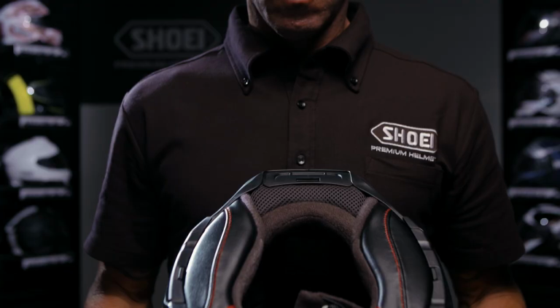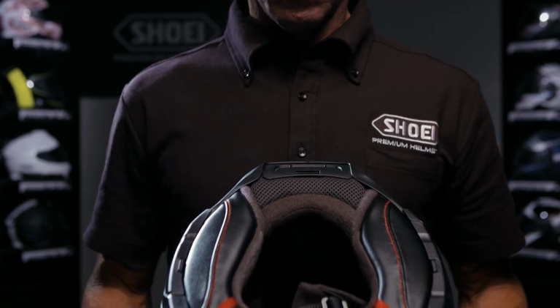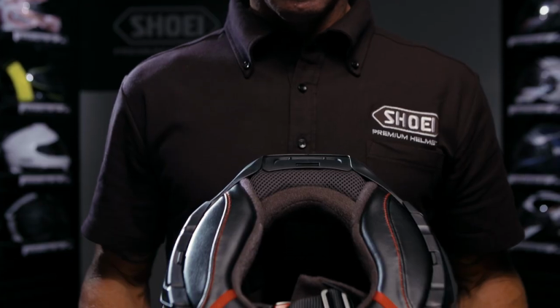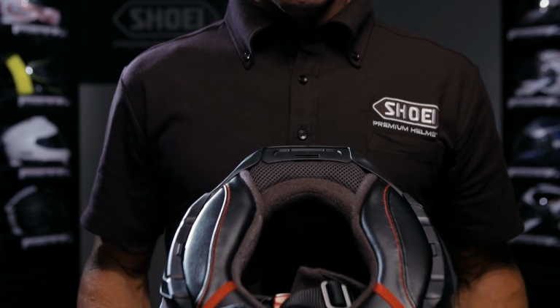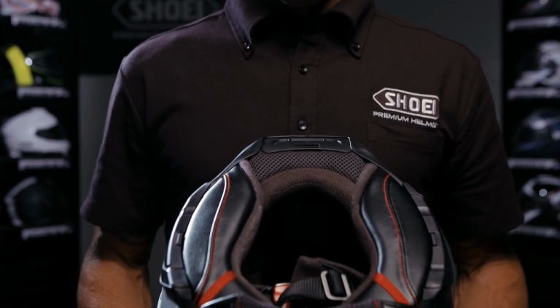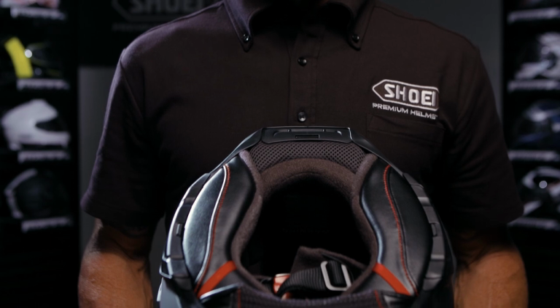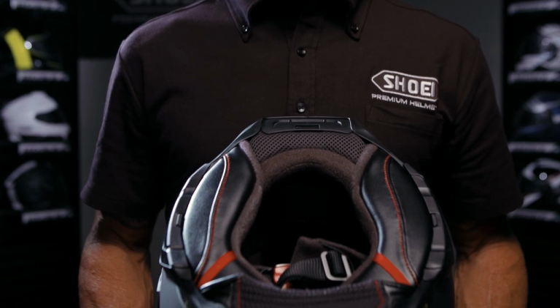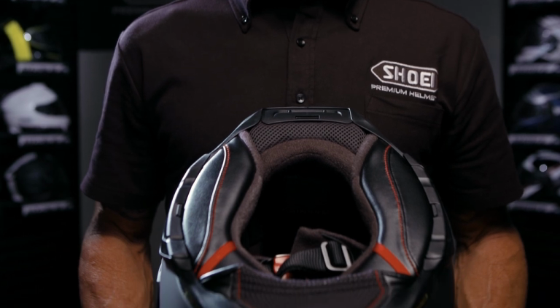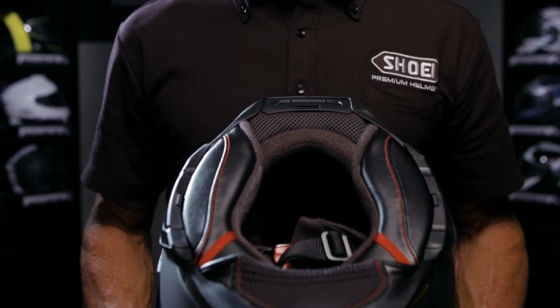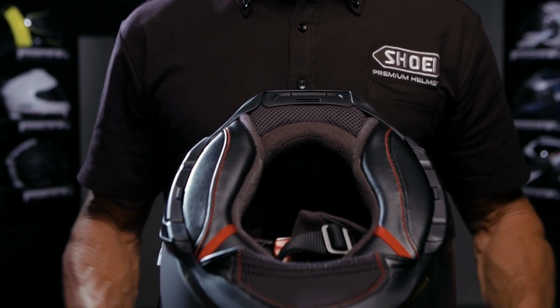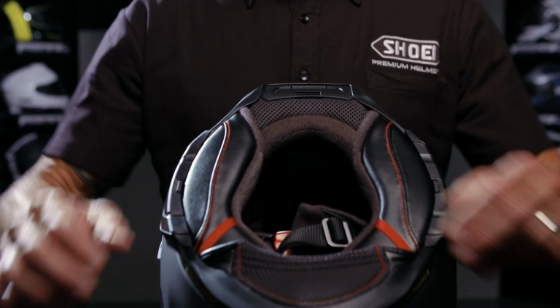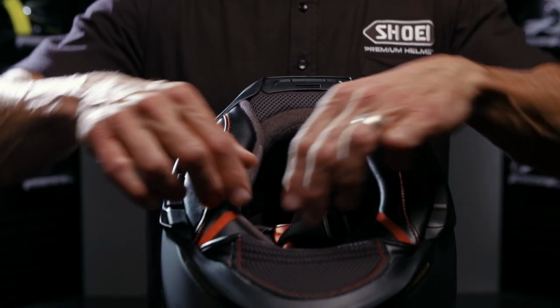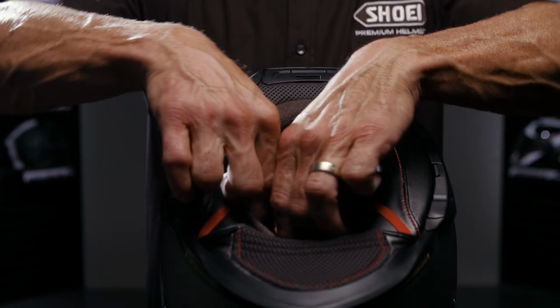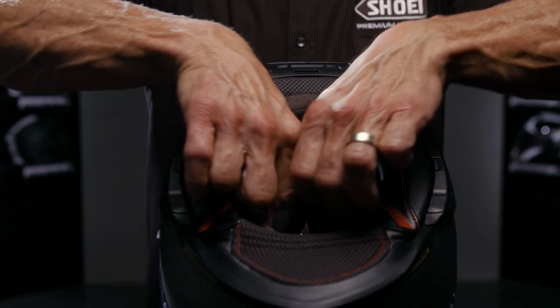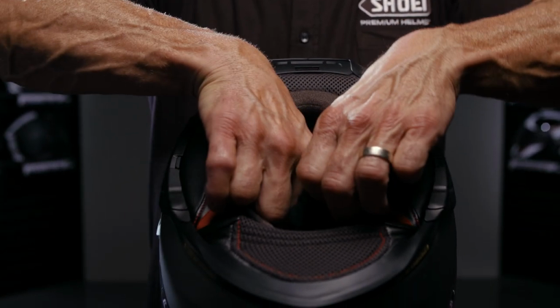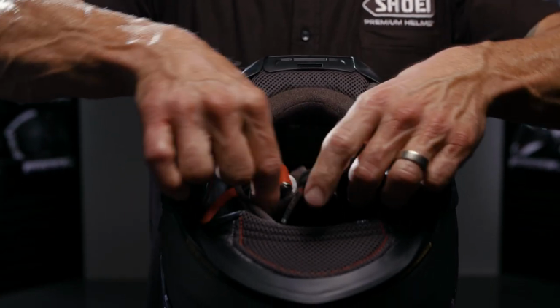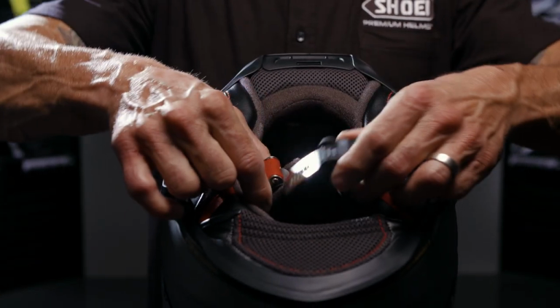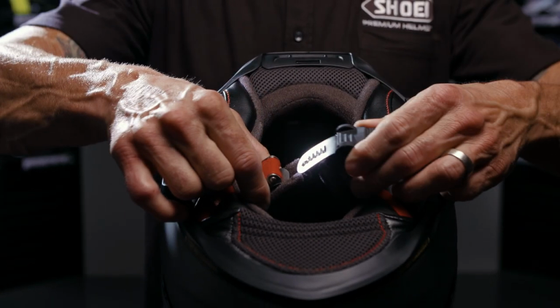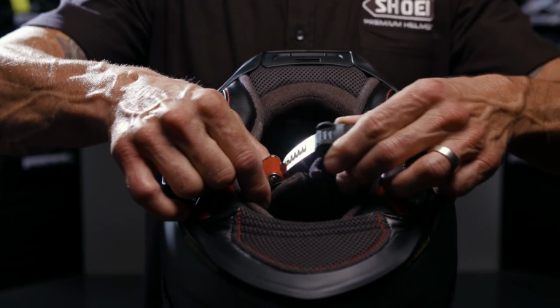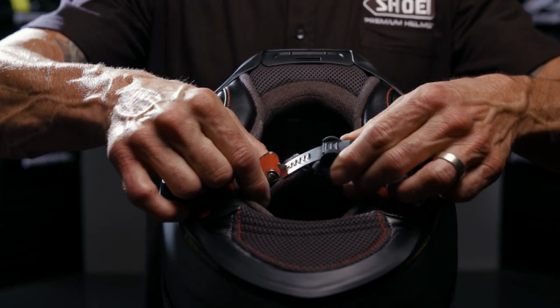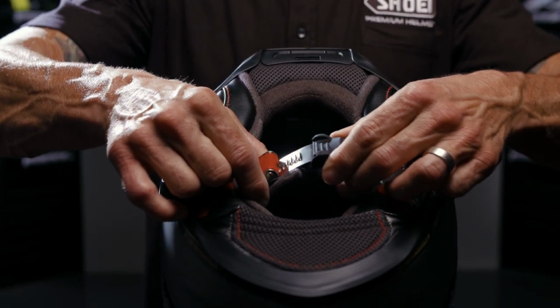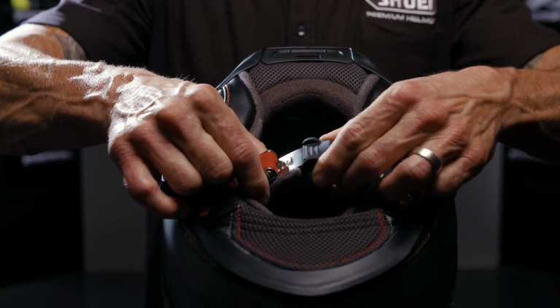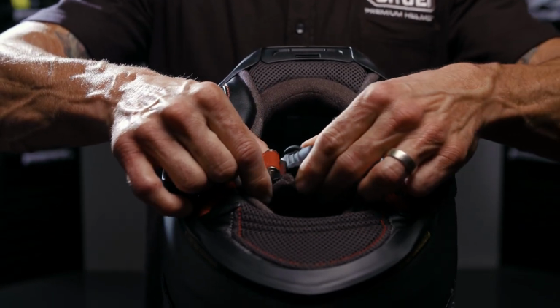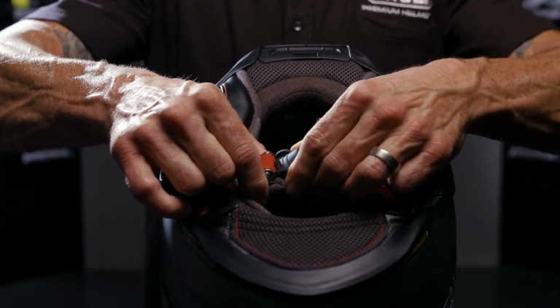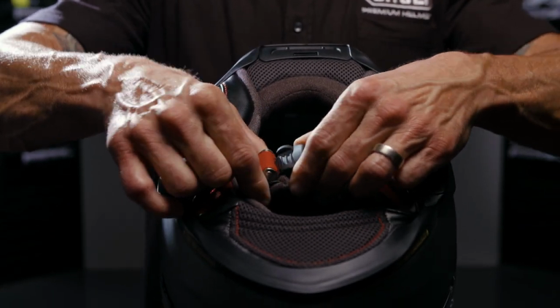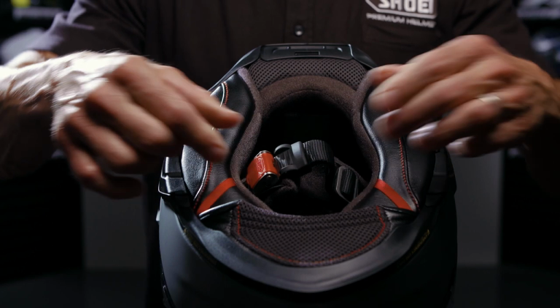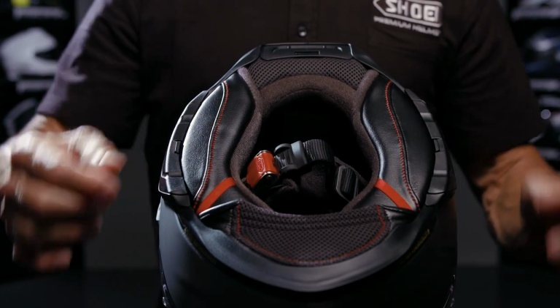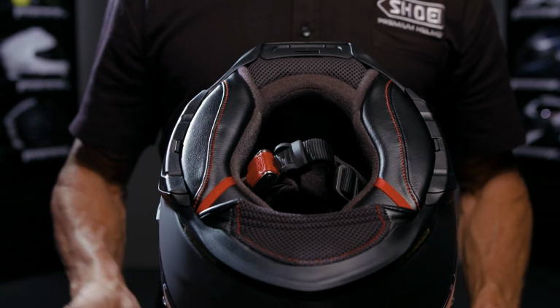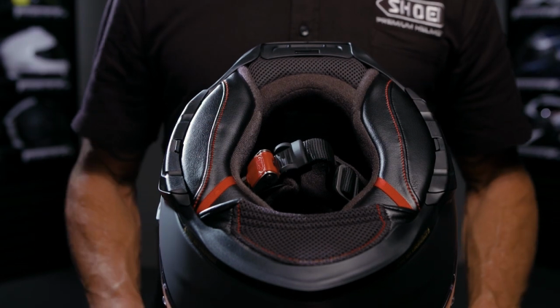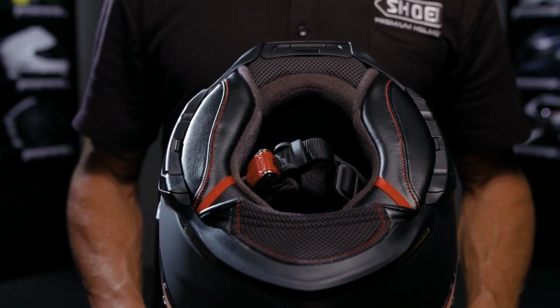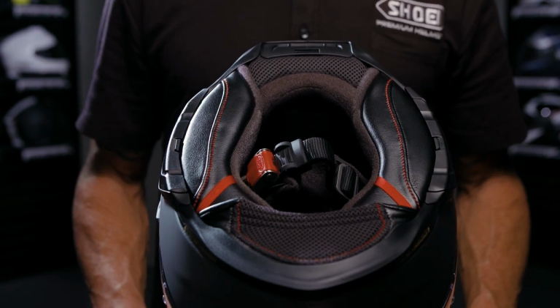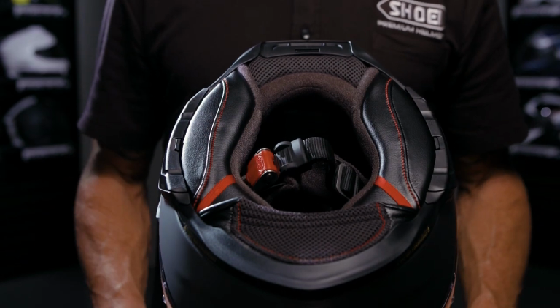In this tech tip video, we're going to show you how to properly adjust the Micro Ratchet System on your new Shoei Helmet to help assure a safe and comfortable riding experience.